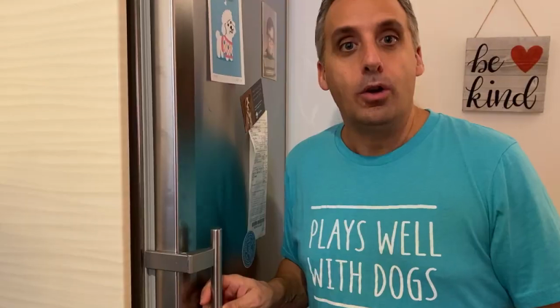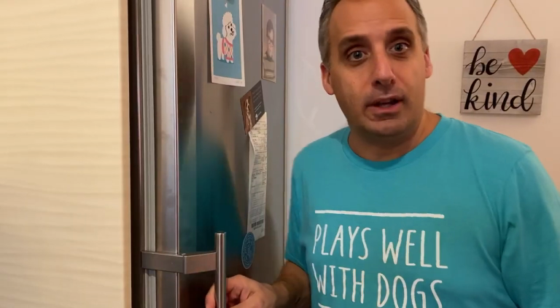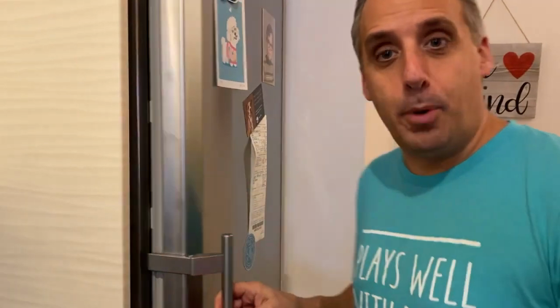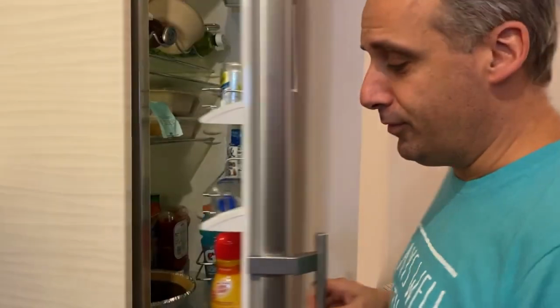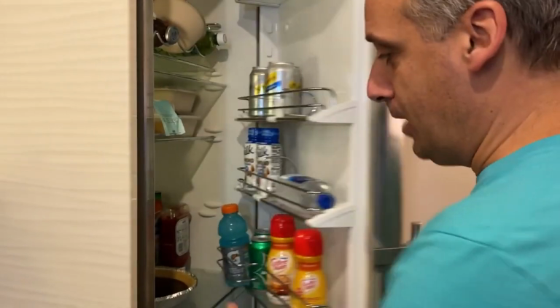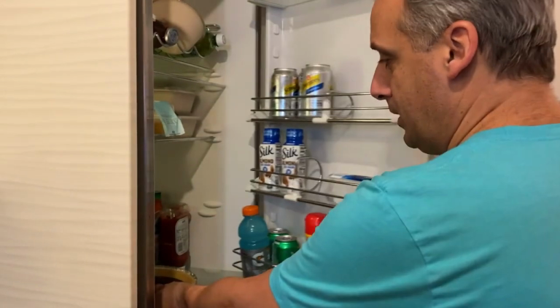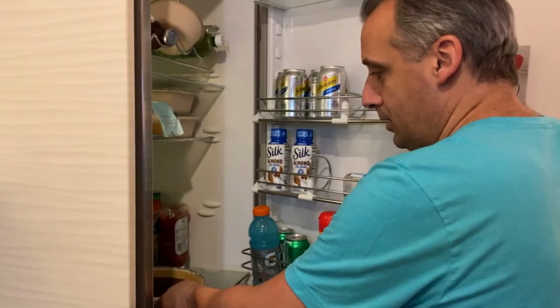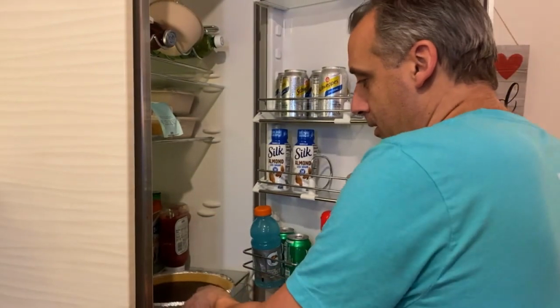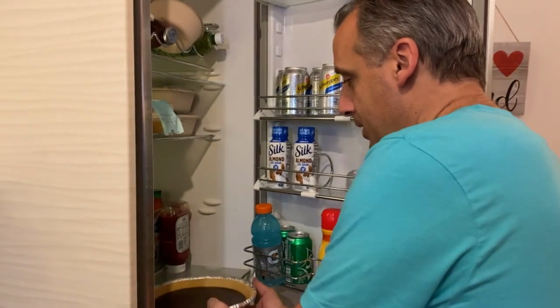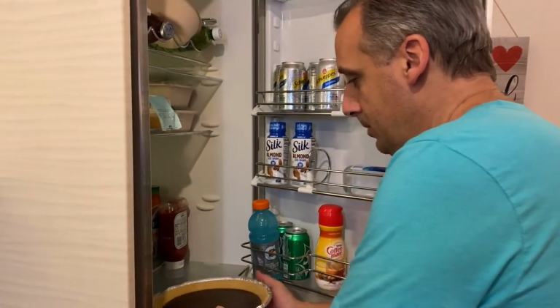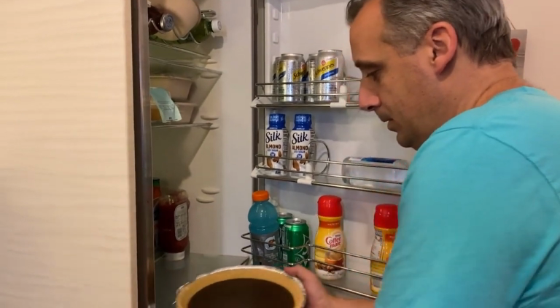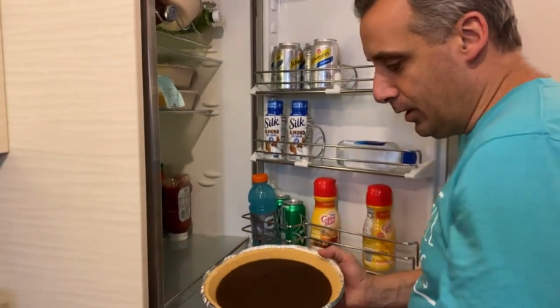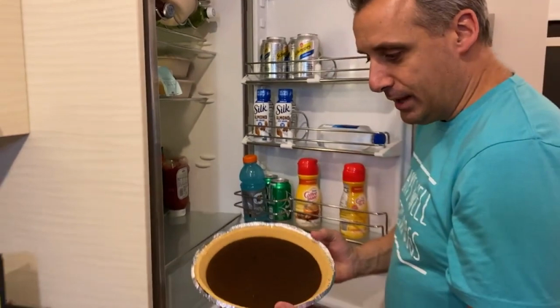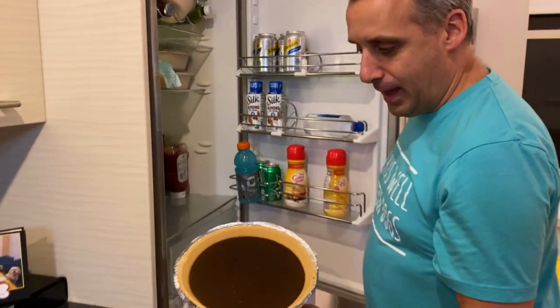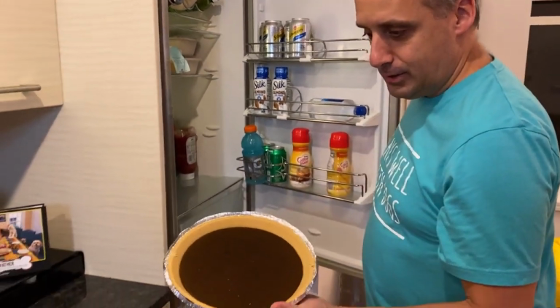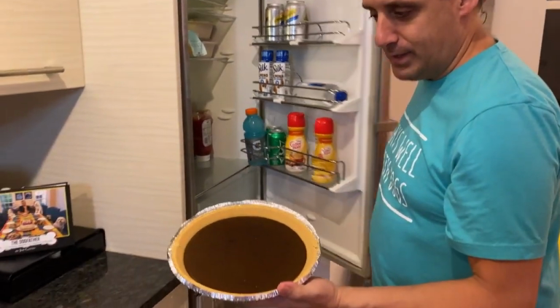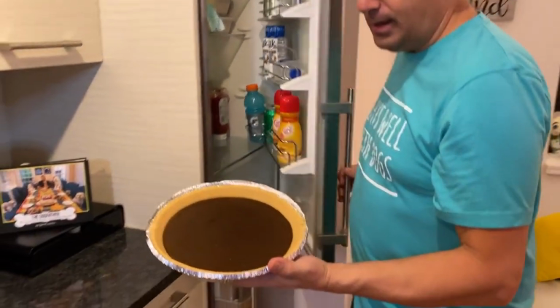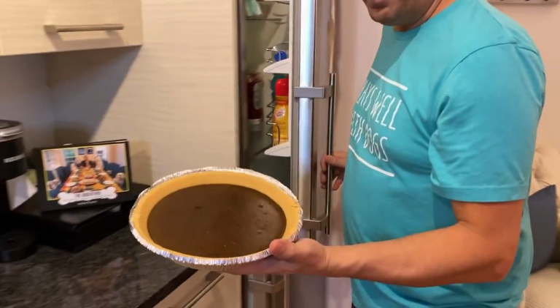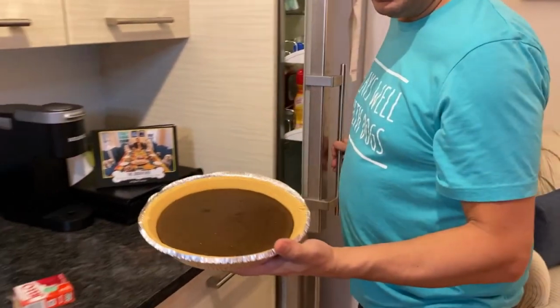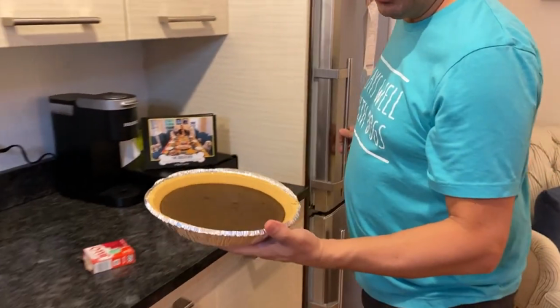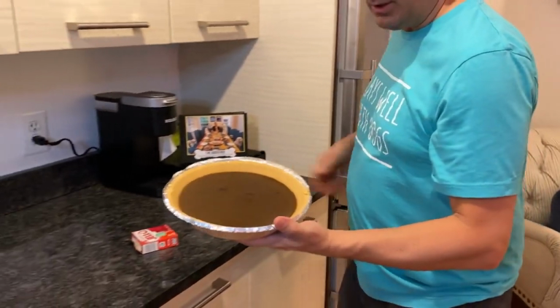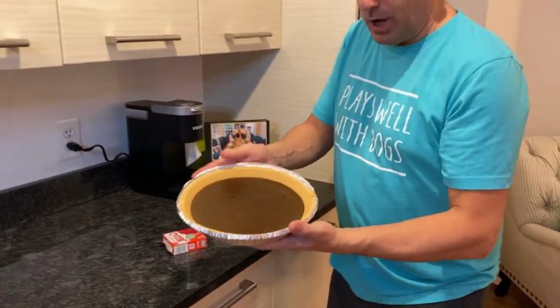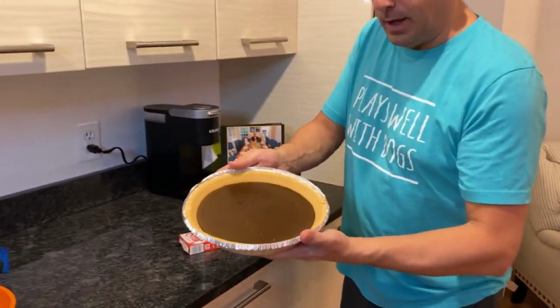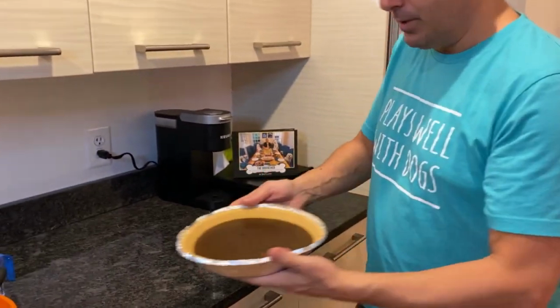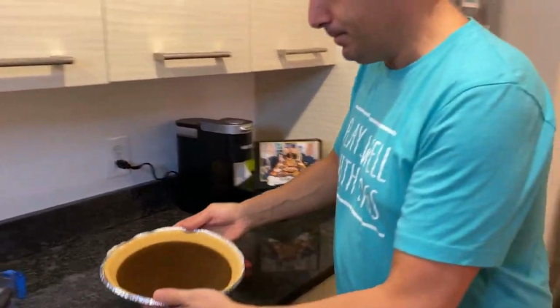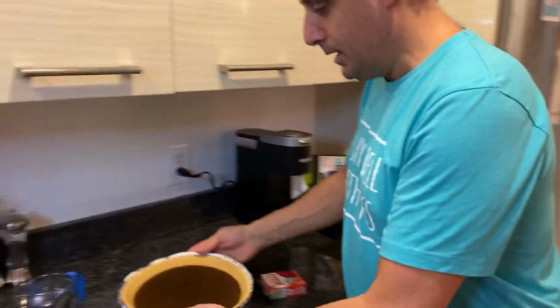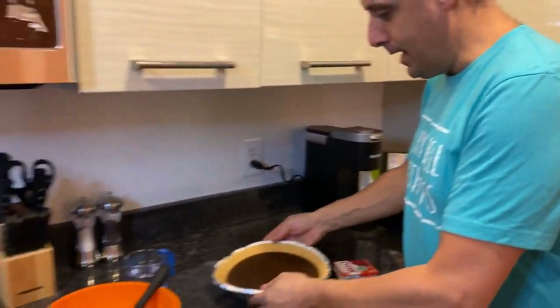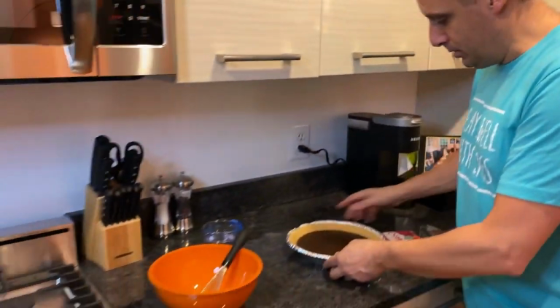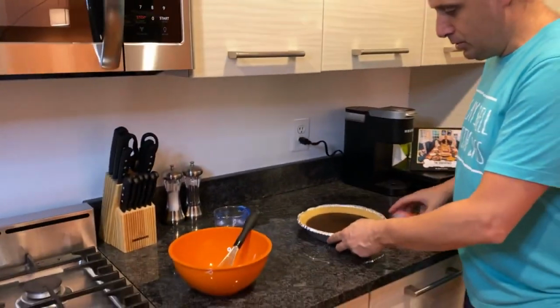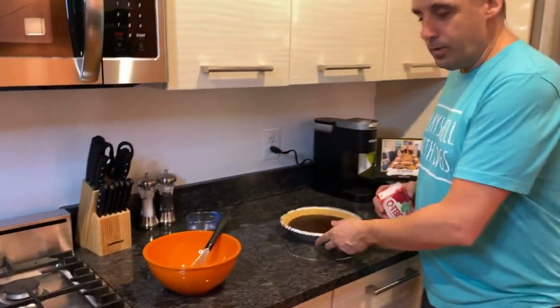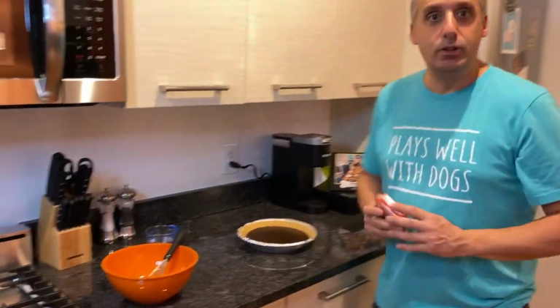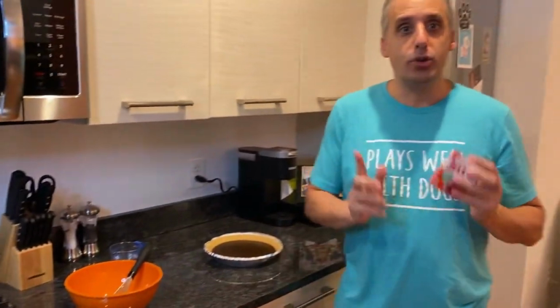Okay, so you're gonna get the pie out of the fridge now. It's been some time. It'll set like that so you have it set — a little less shaky. See, if you shake it there's not much going on. And now we're ready to do our jello.